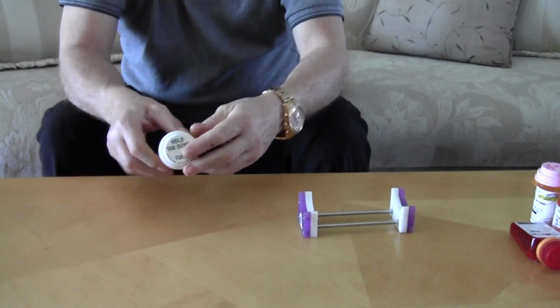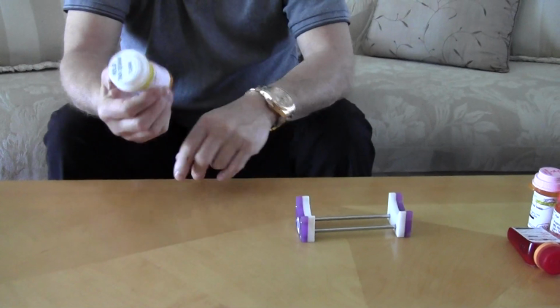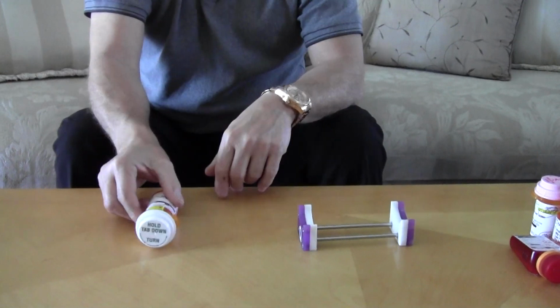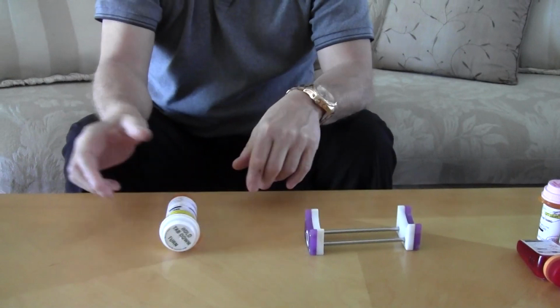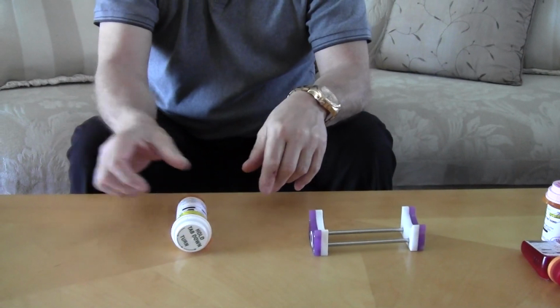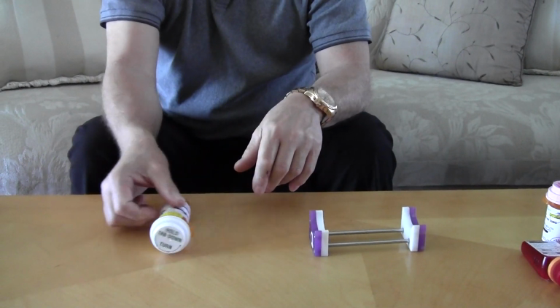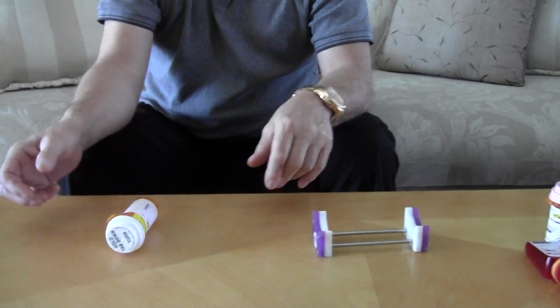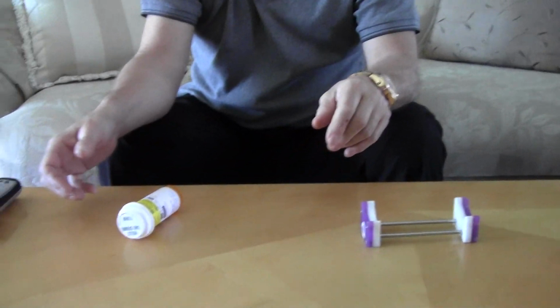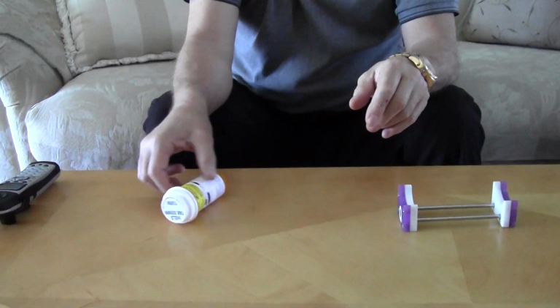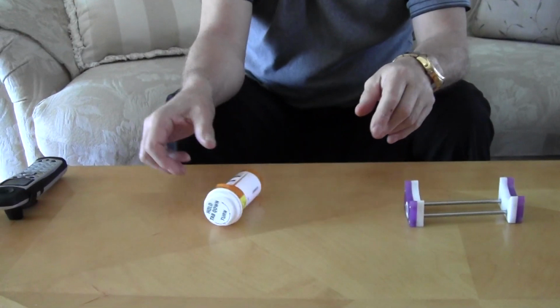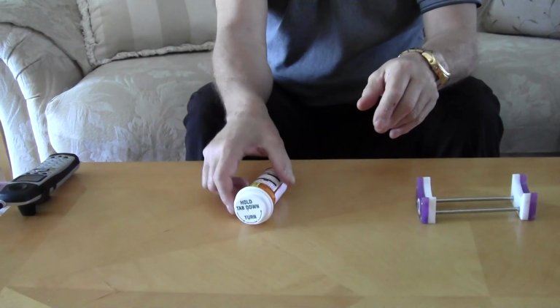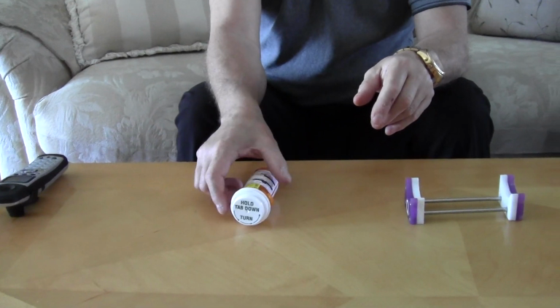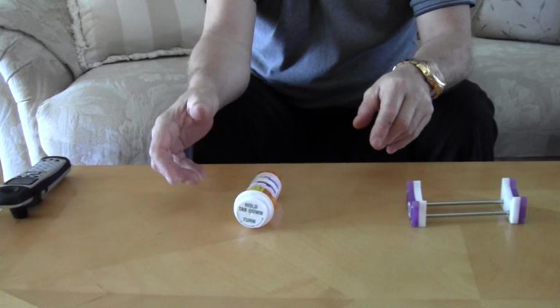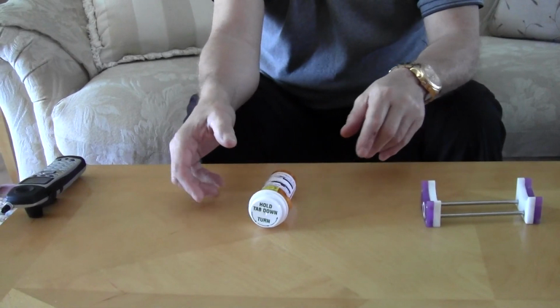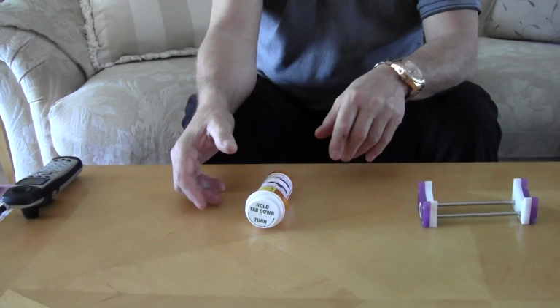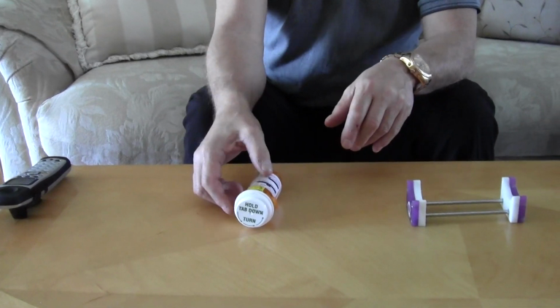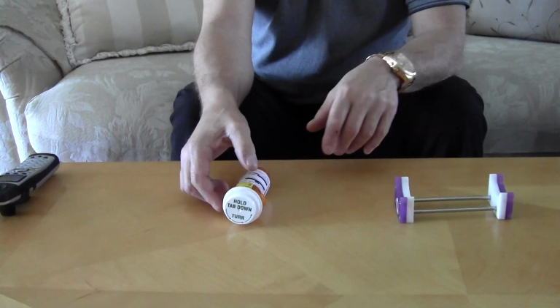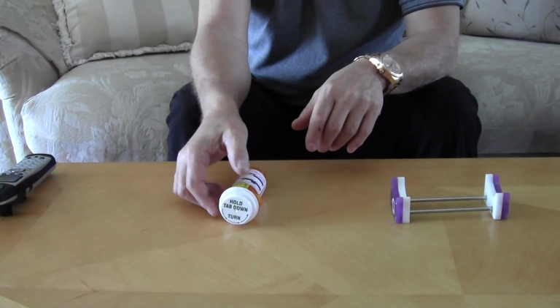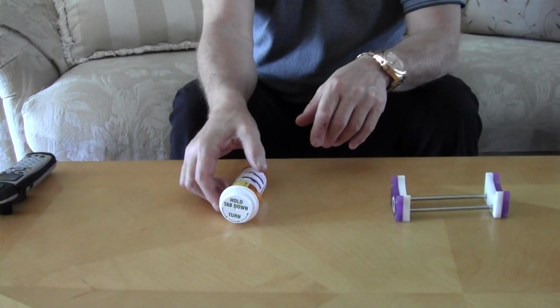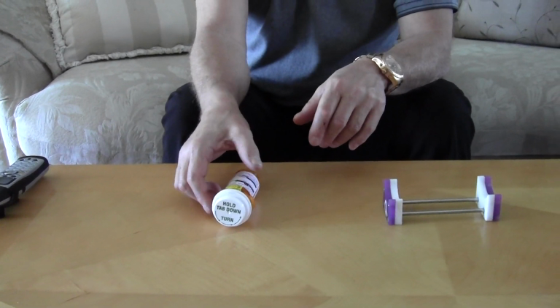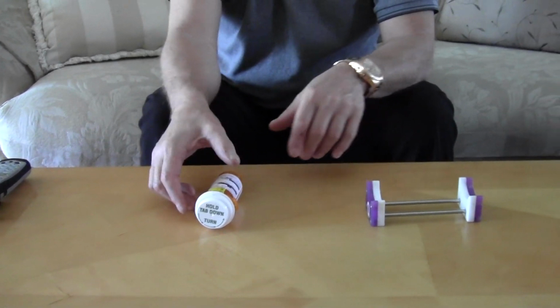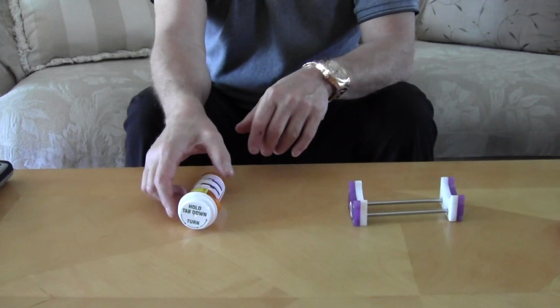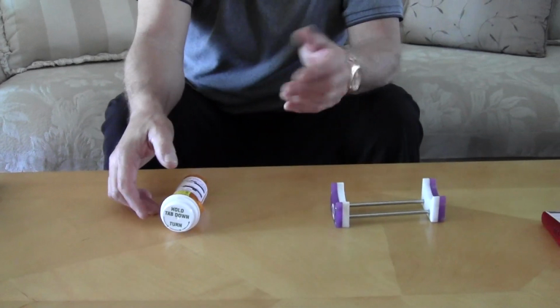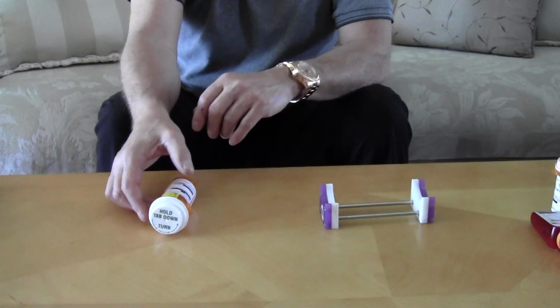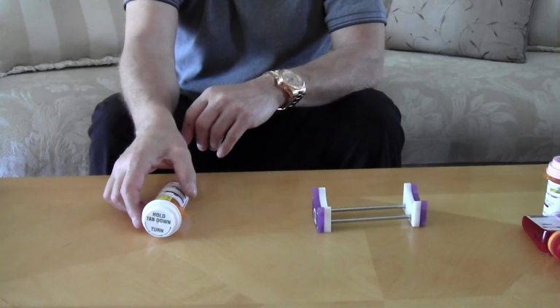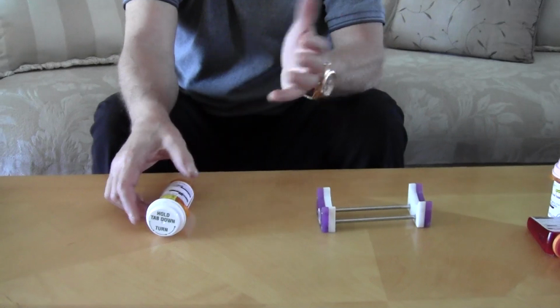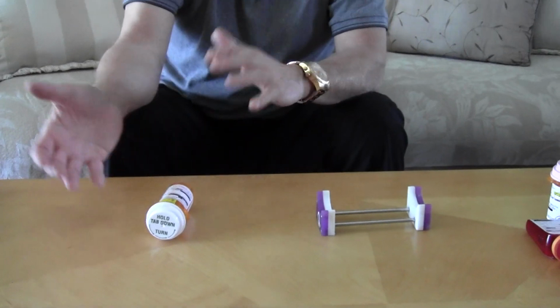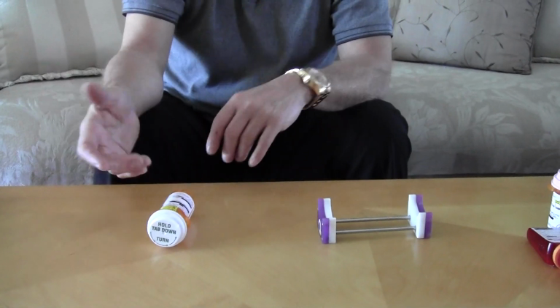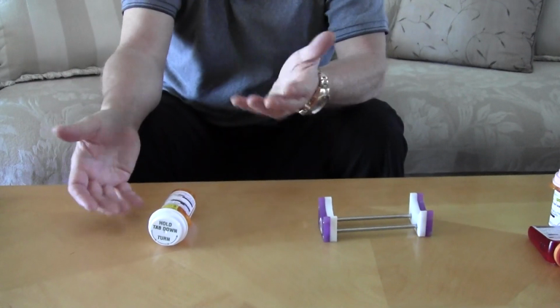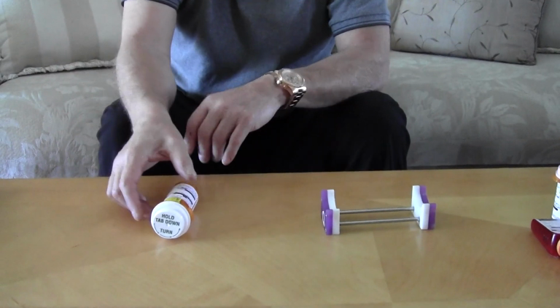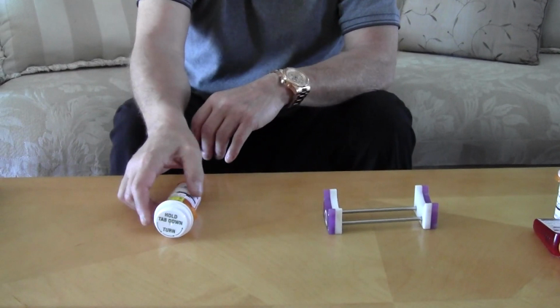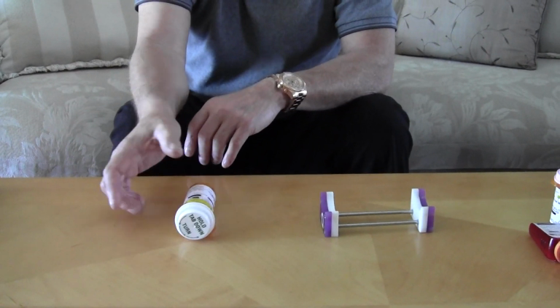The problem I had was these RX bottles want to roll around. There are 3.7 trillion fills a year — this is a big market, and there's no products in it hardly at all. Pill crushers, pill containers, and that's about it.